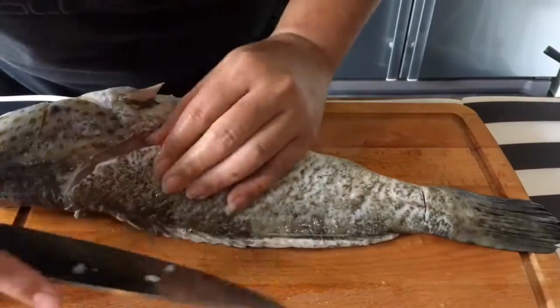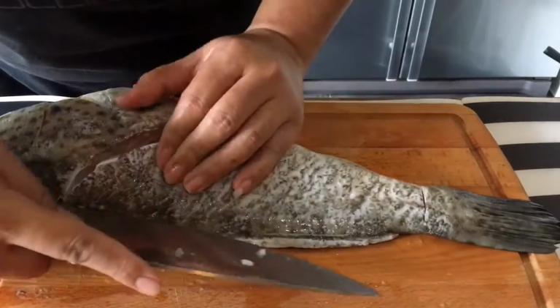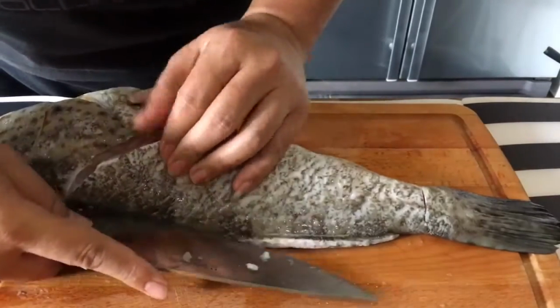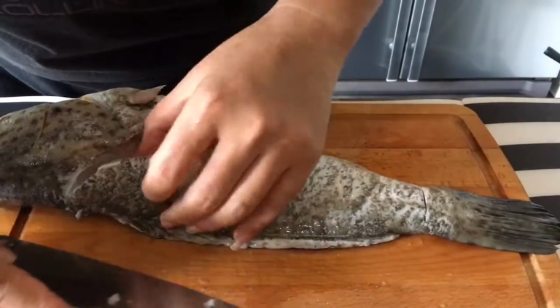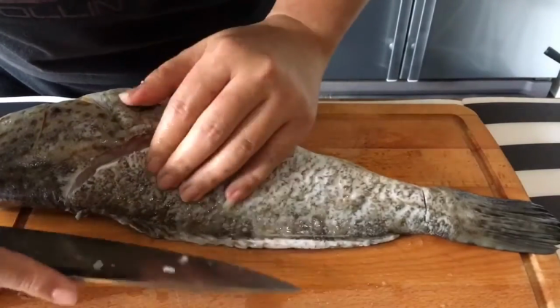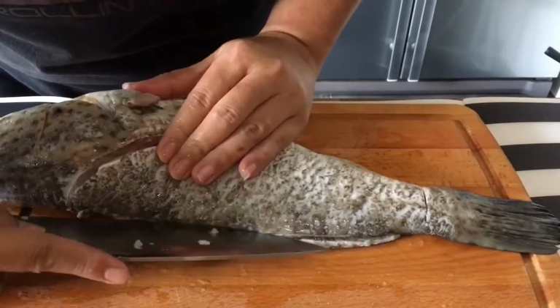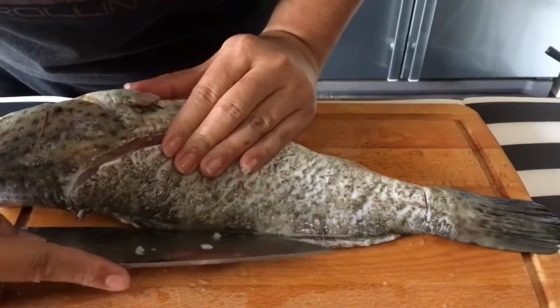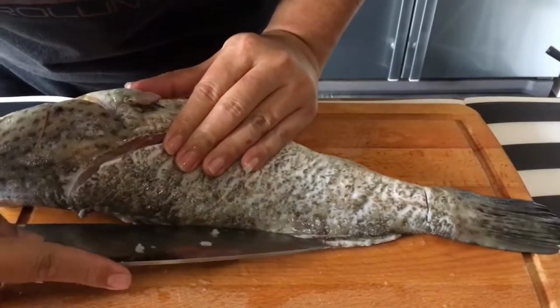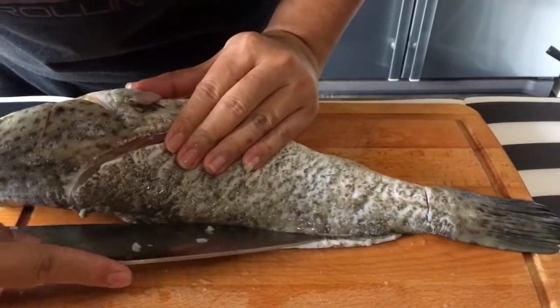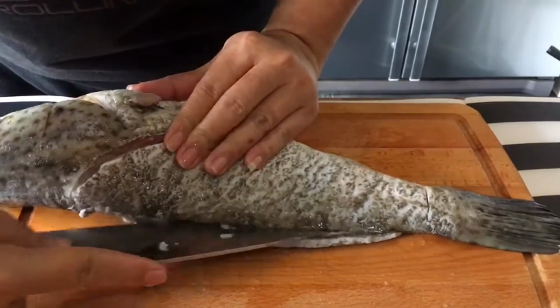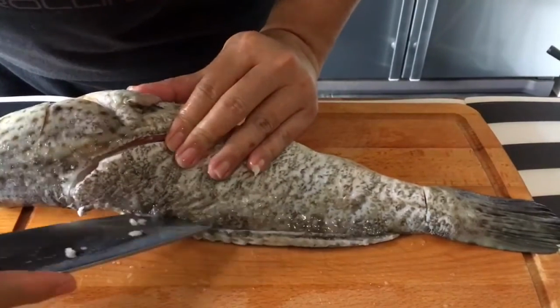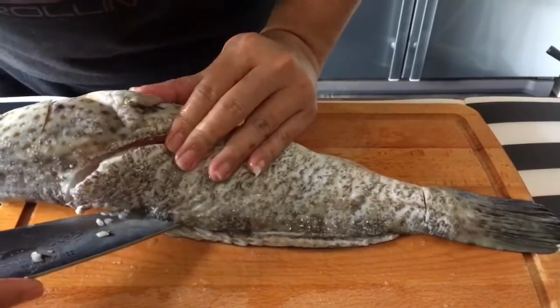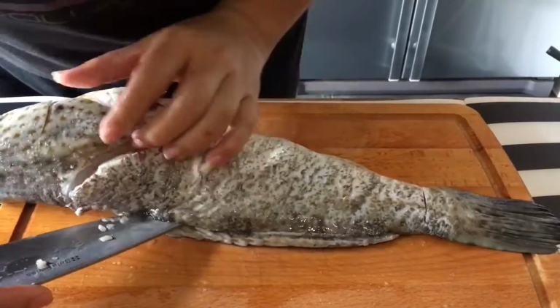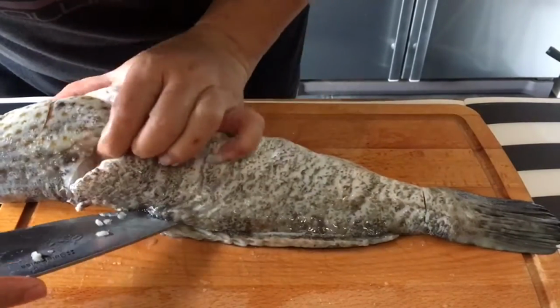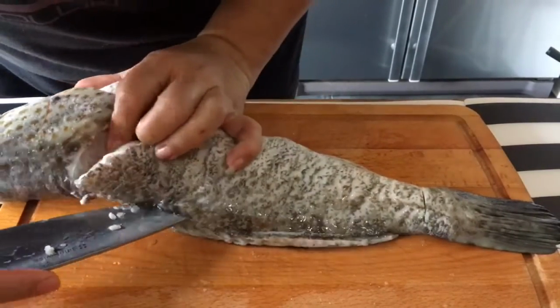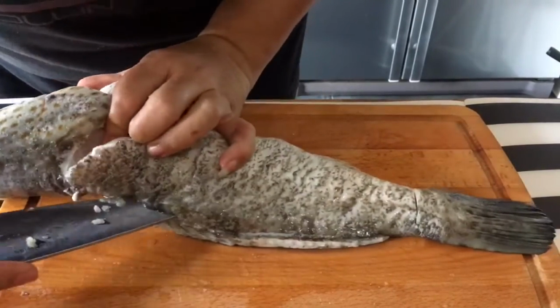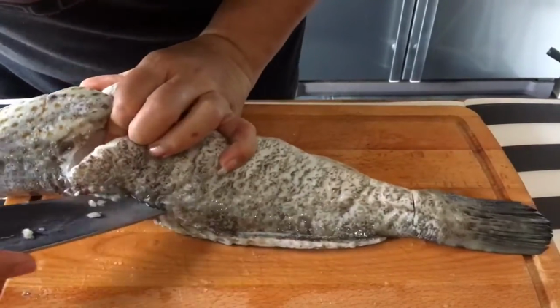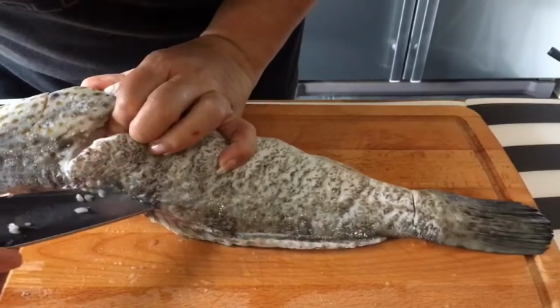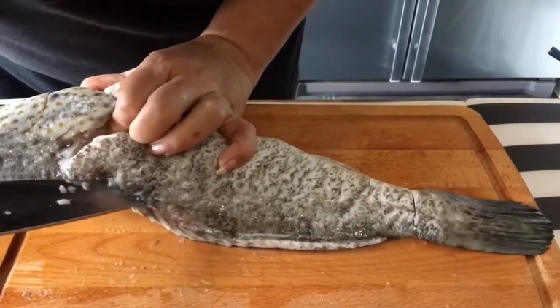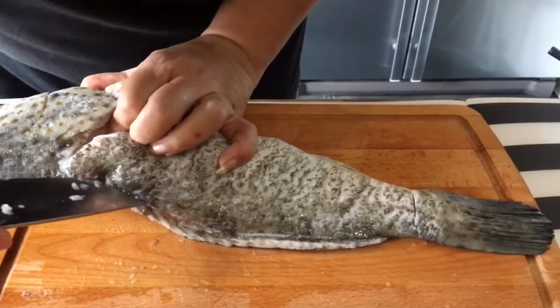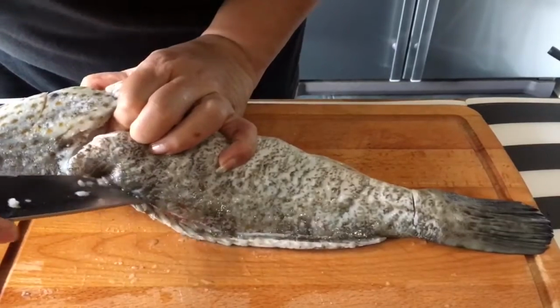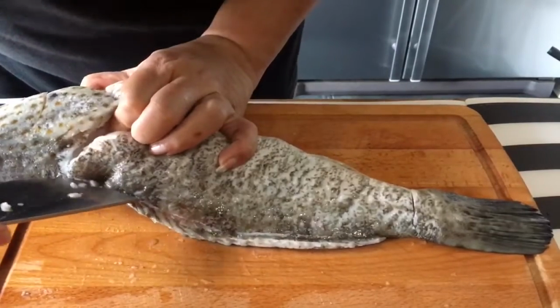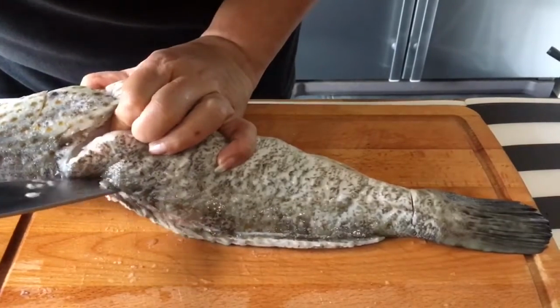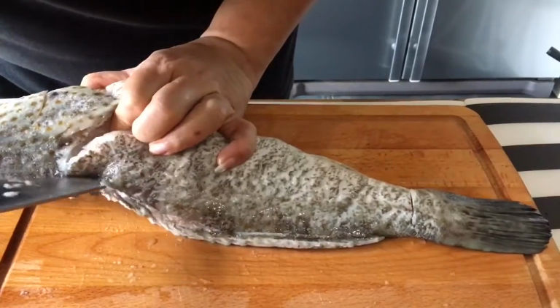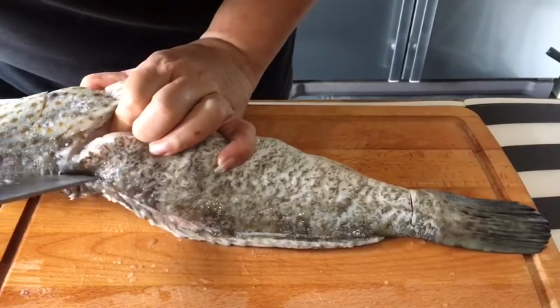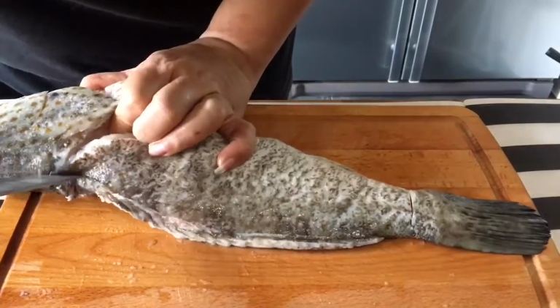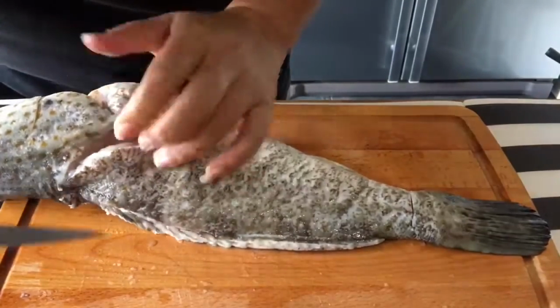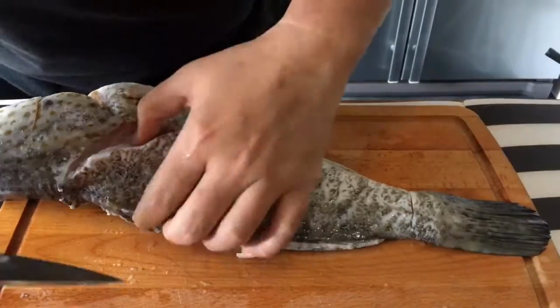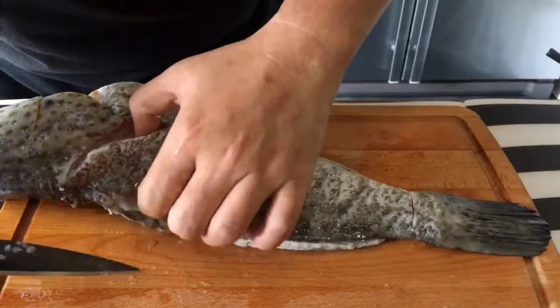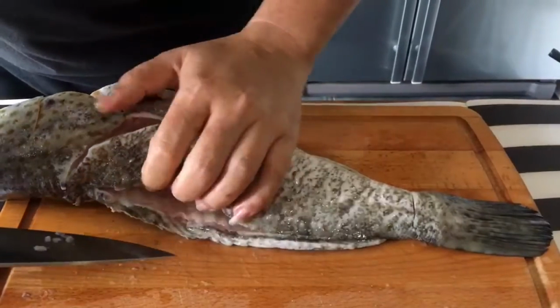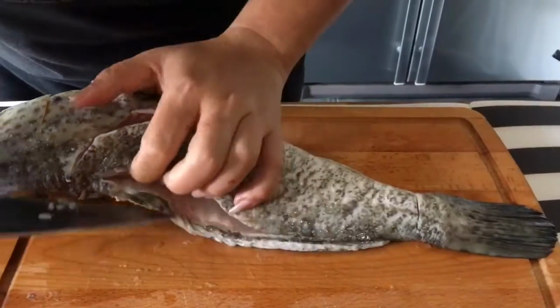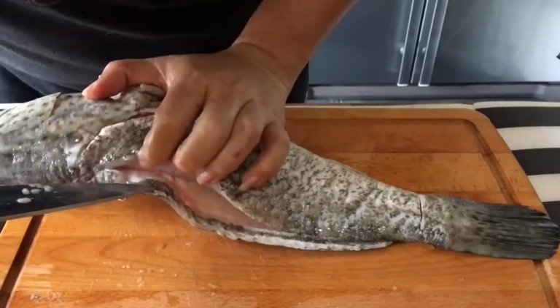Be careful when you do this — don't cut yourself. By the way, this is a grouper, a greasy grouper as they call it.